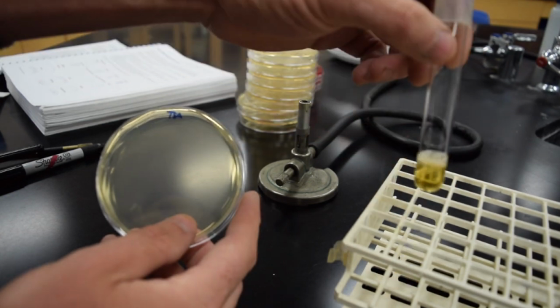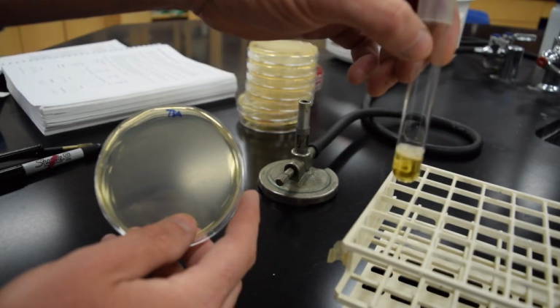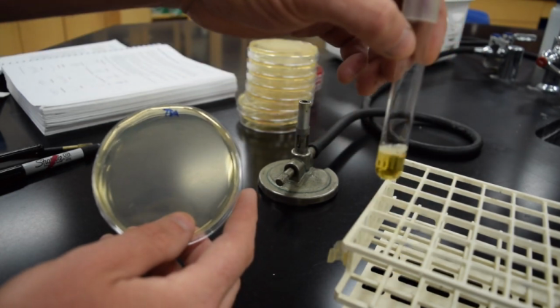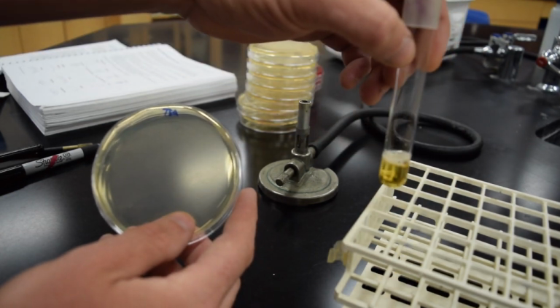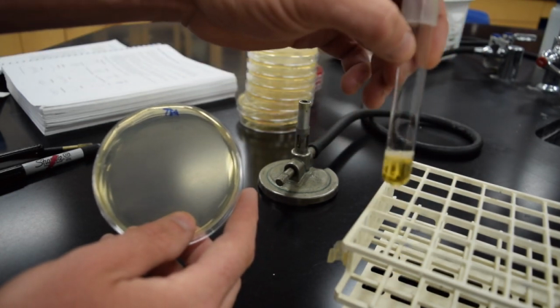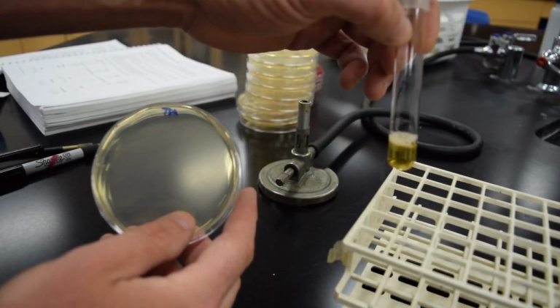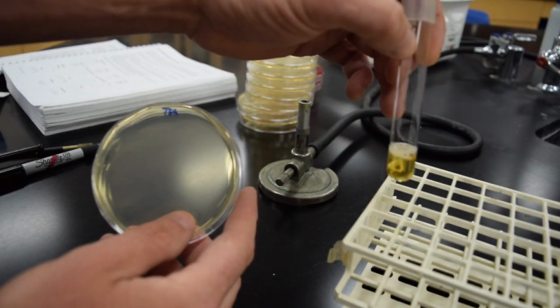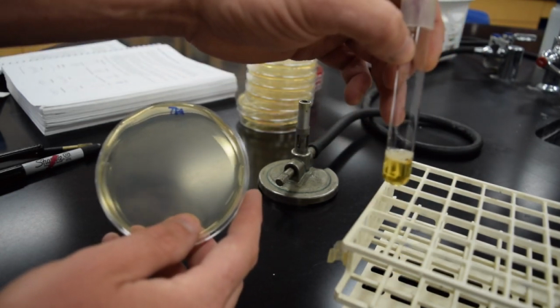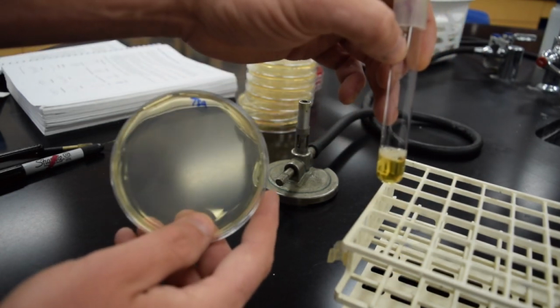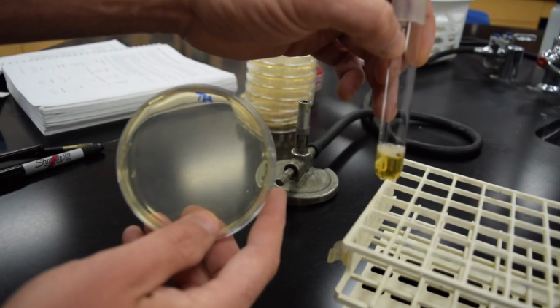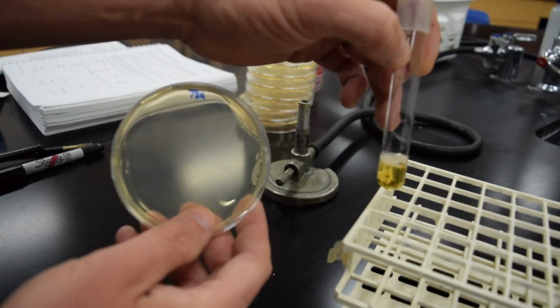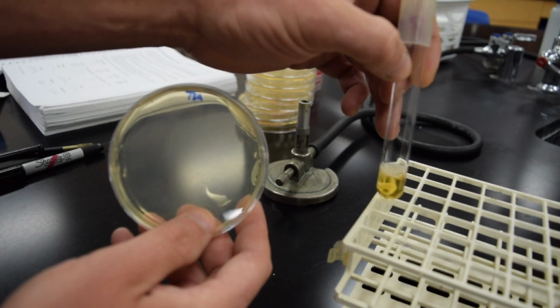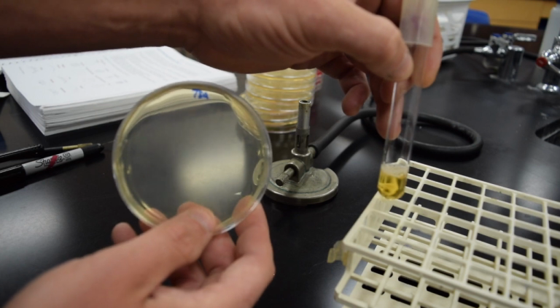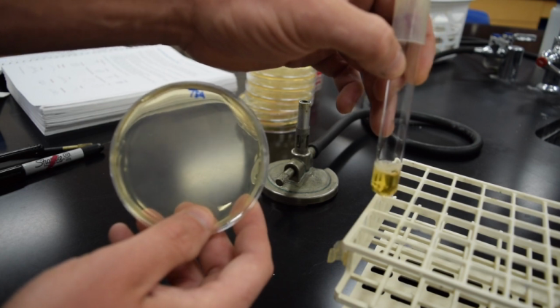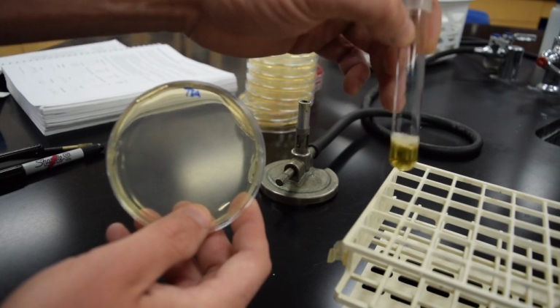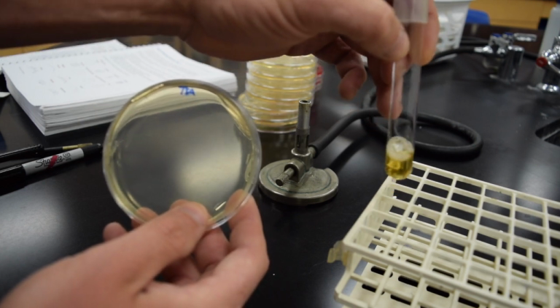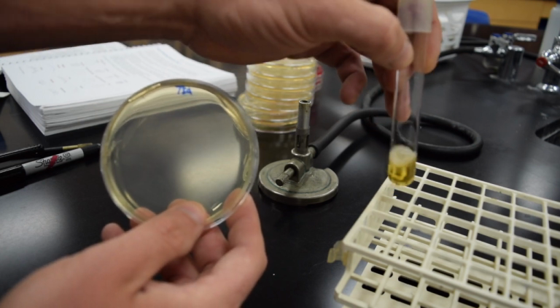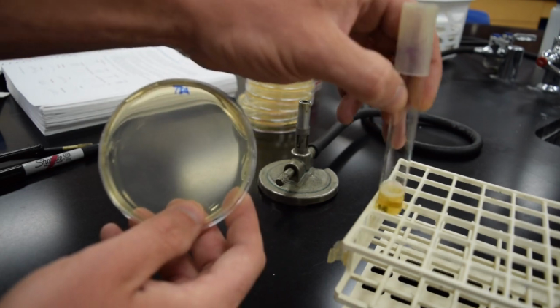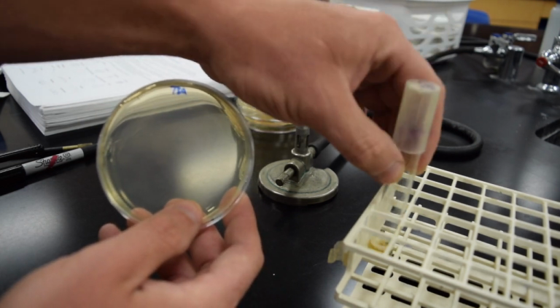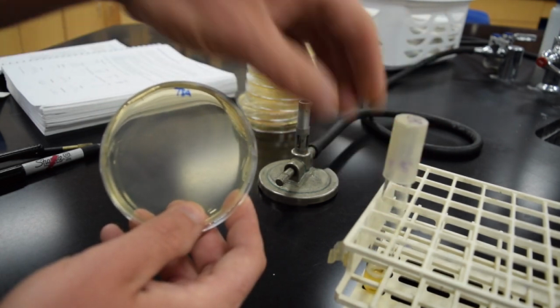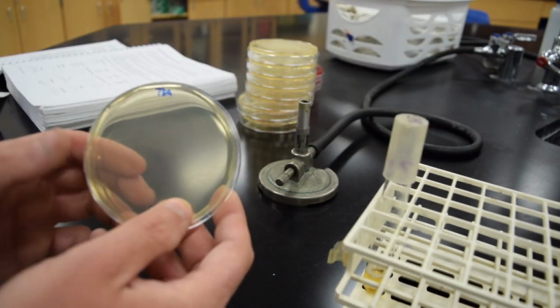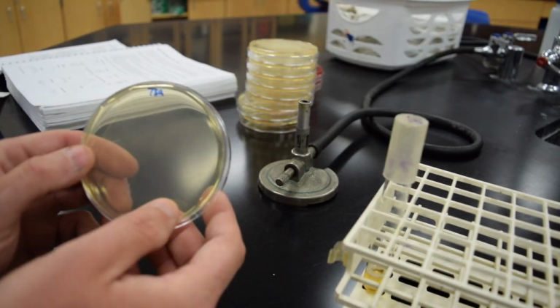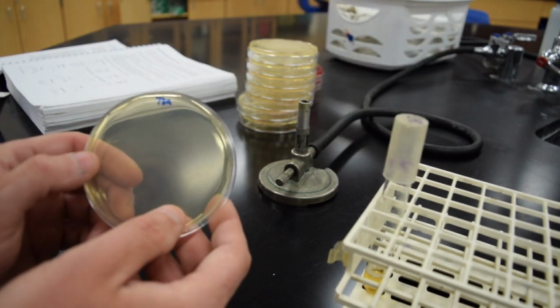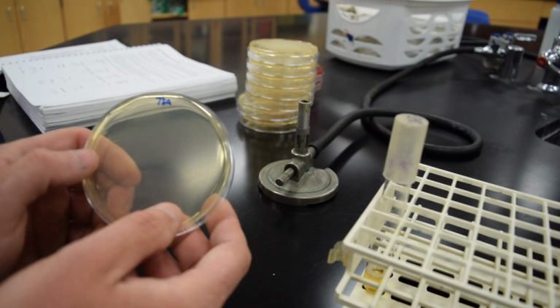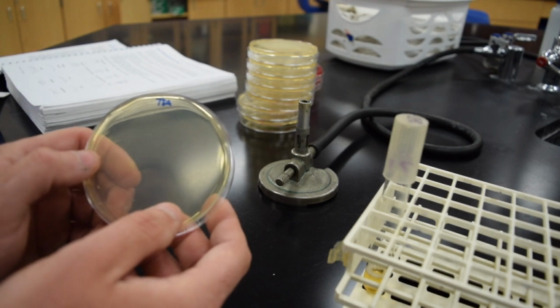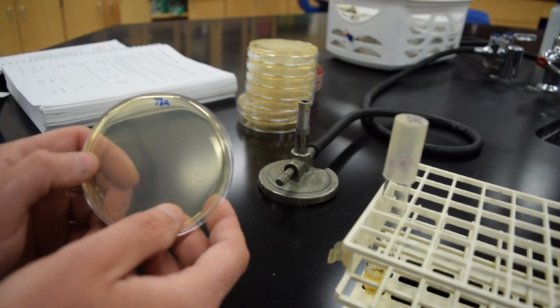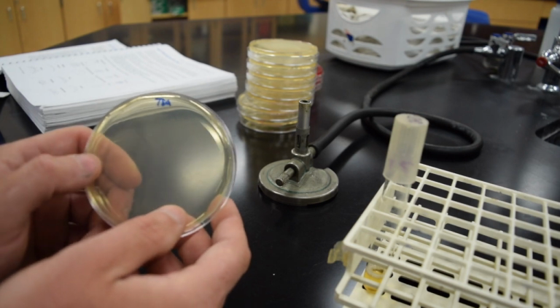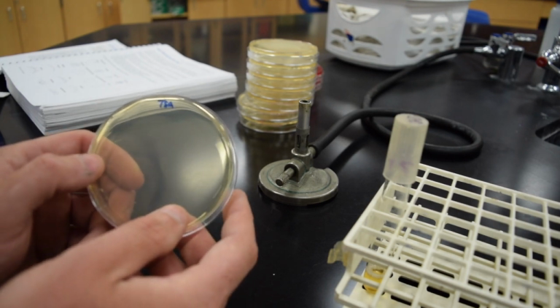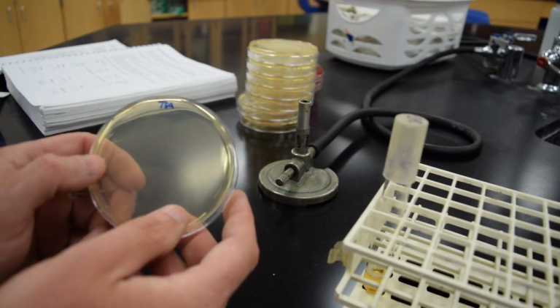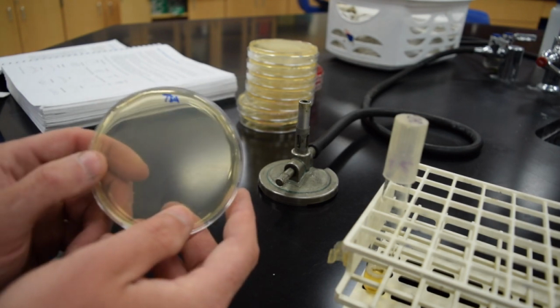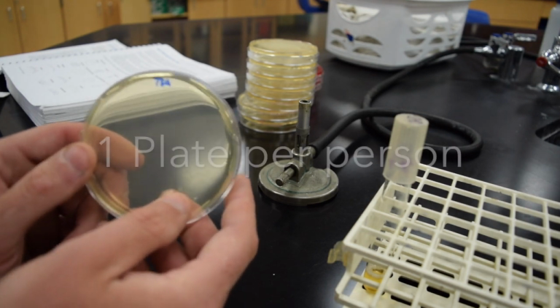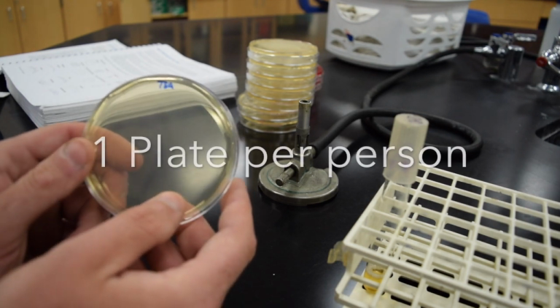In contrast, this is tryptone soy broth. These are basically the same media except the broth does not have the agar in it. So for Lab 1.1, the hand-washing activity, every student will use a TSA plate.